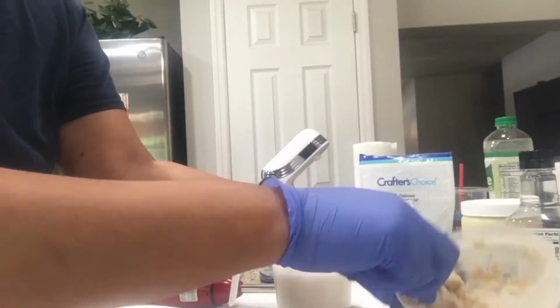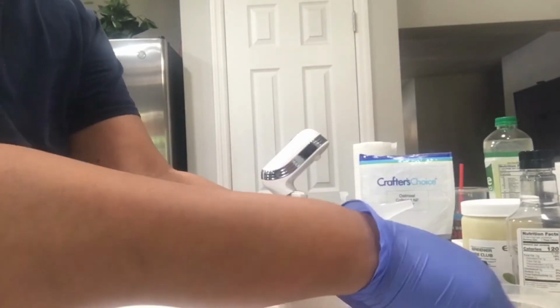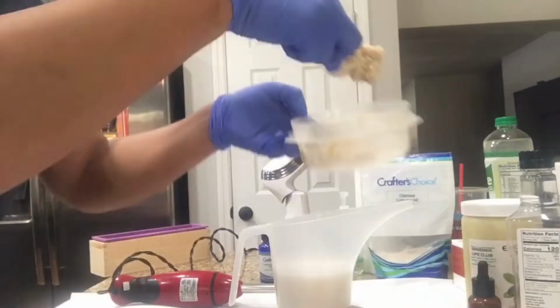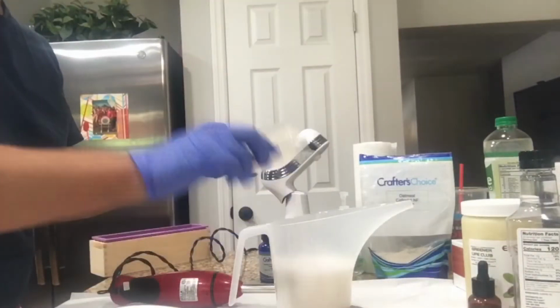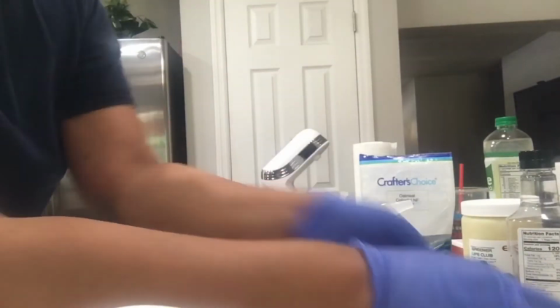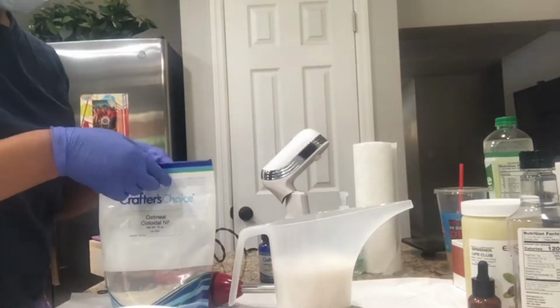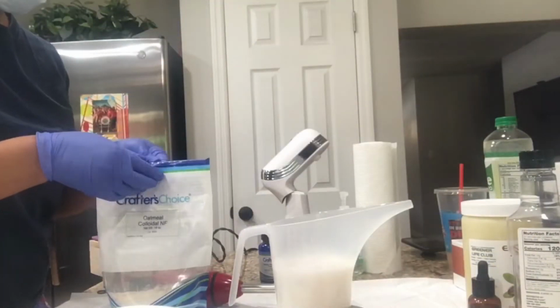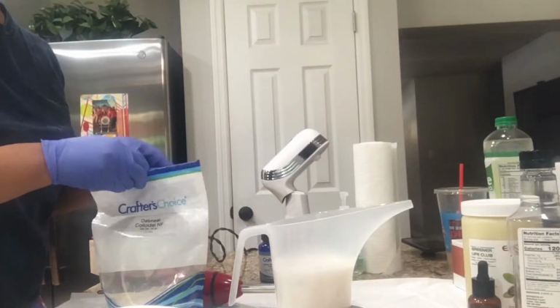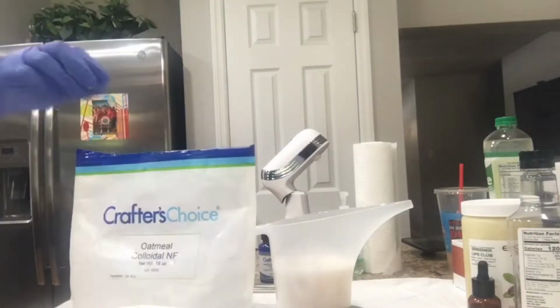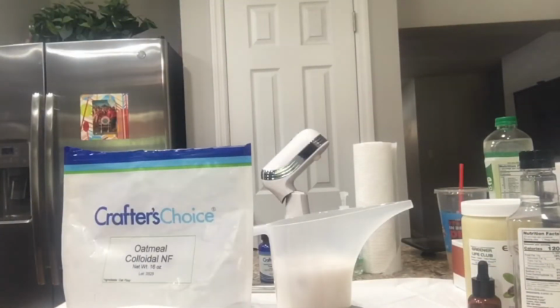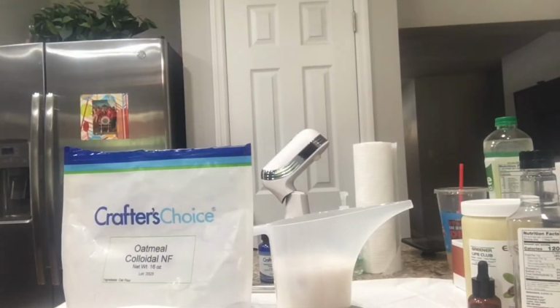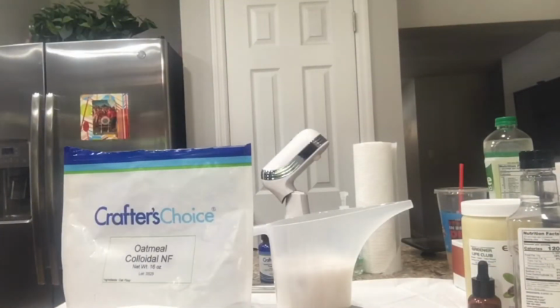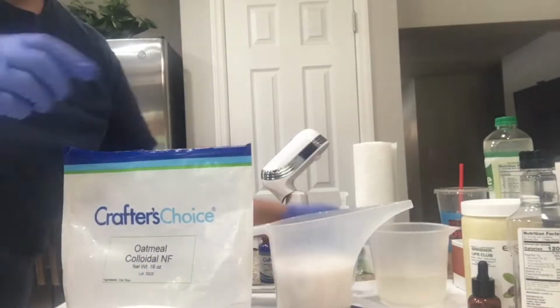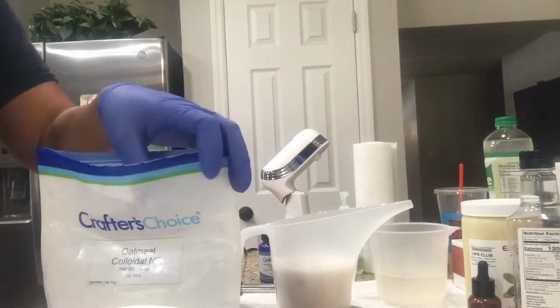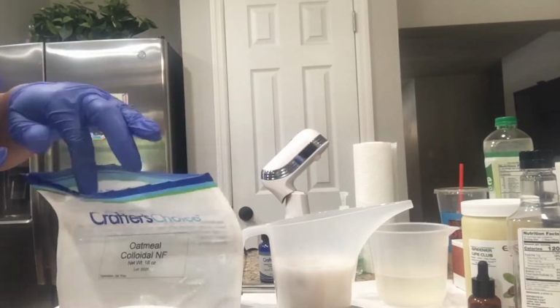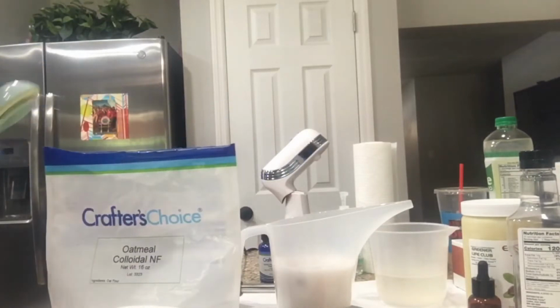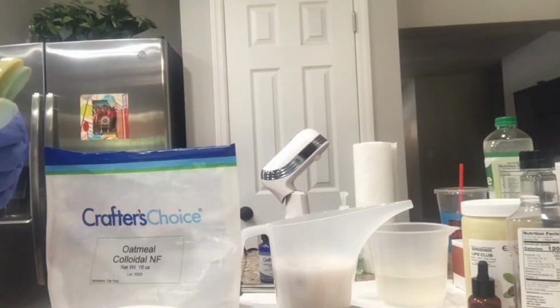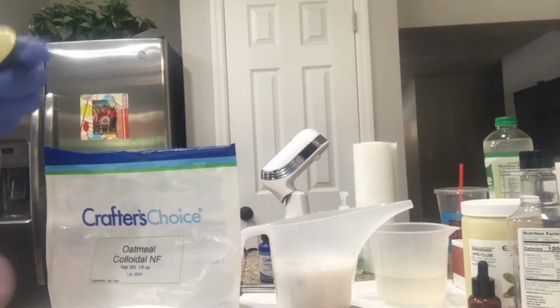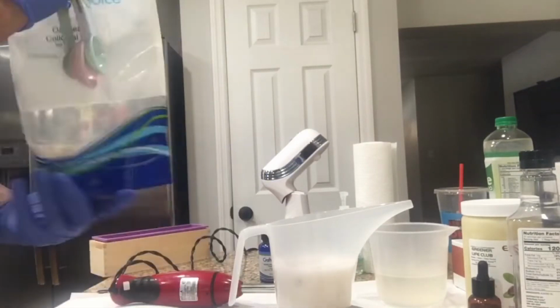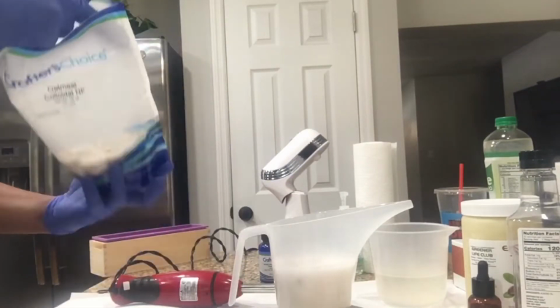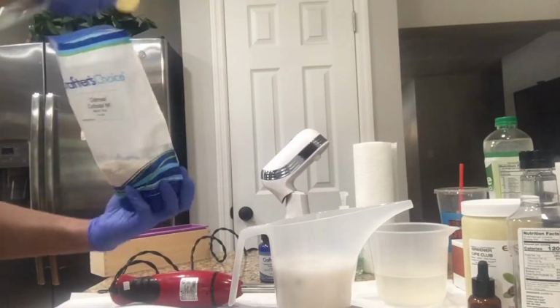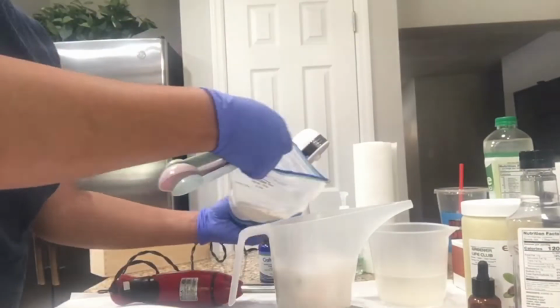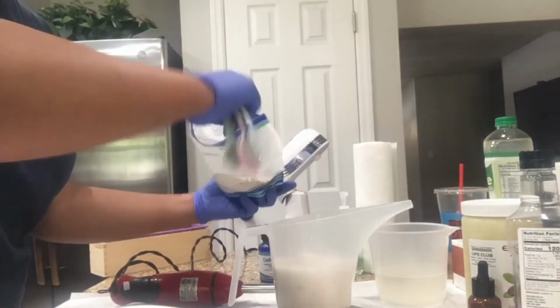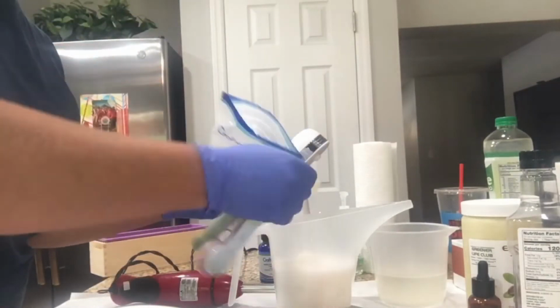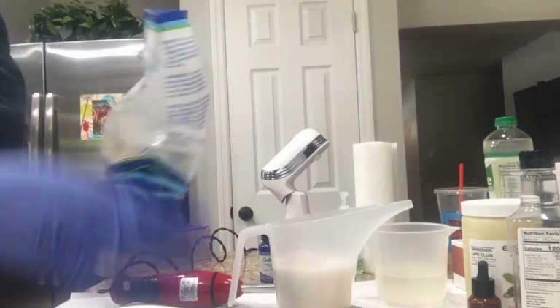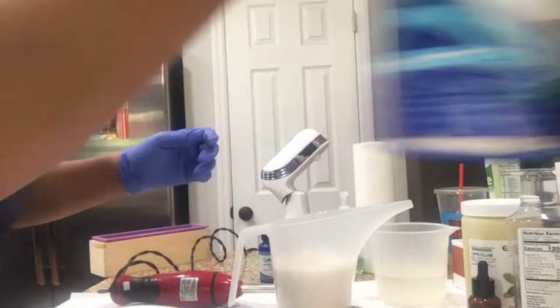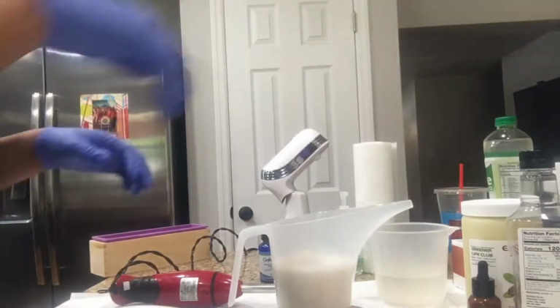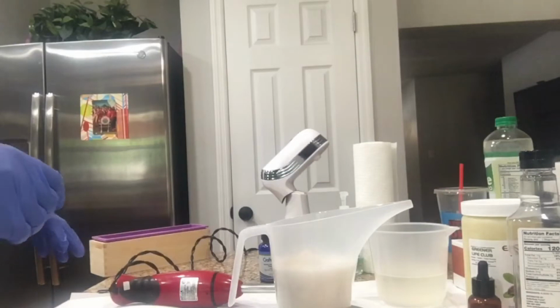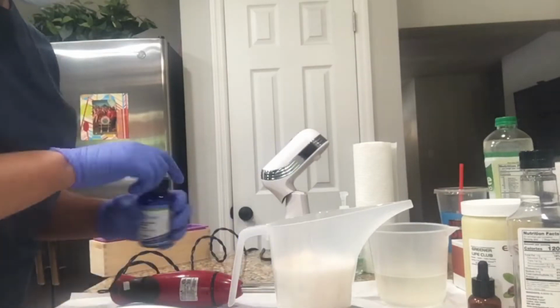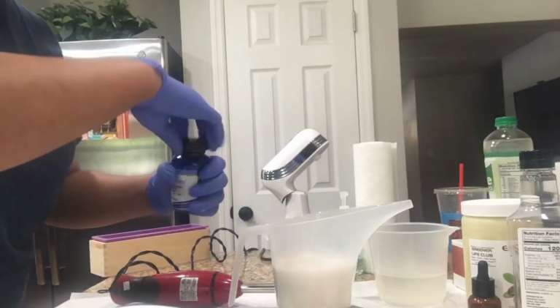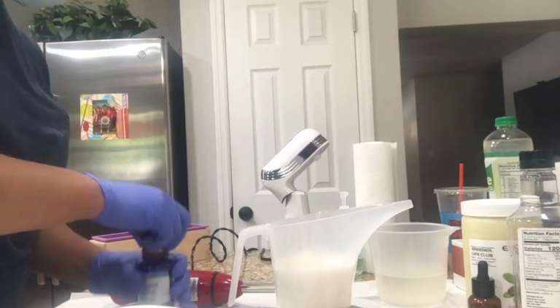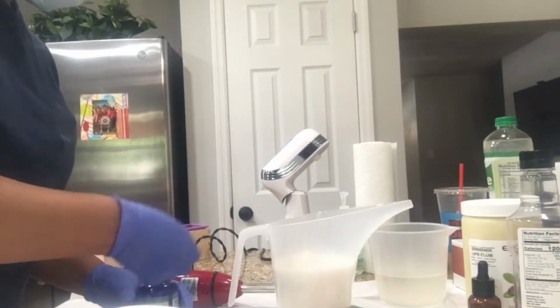Right here you see me — I made oatmeal to put inside the soap, and I am also adding colloidal oatmeal. I purchased that from Wholesale Supplies Plus.